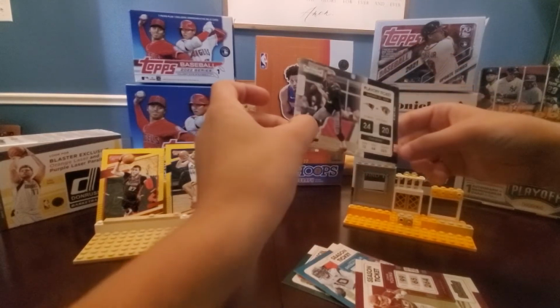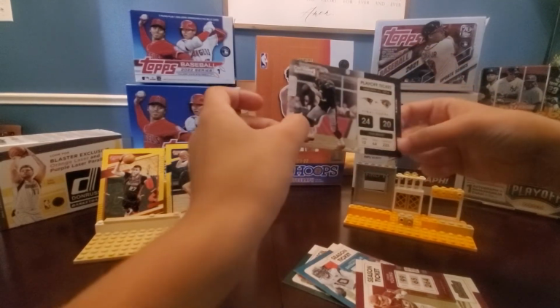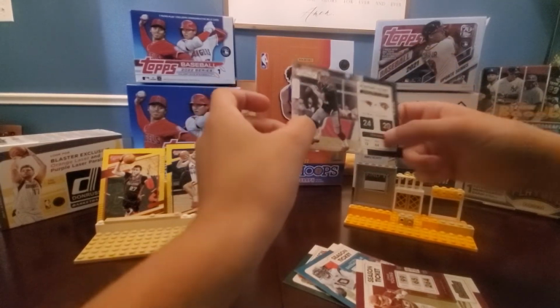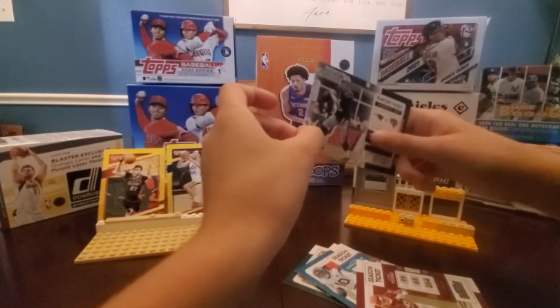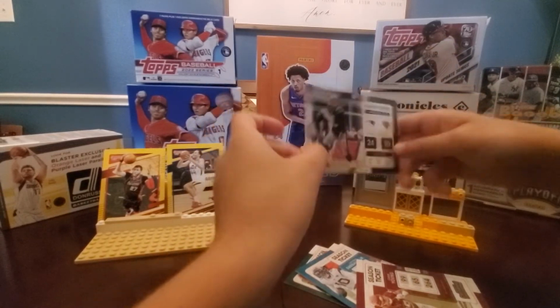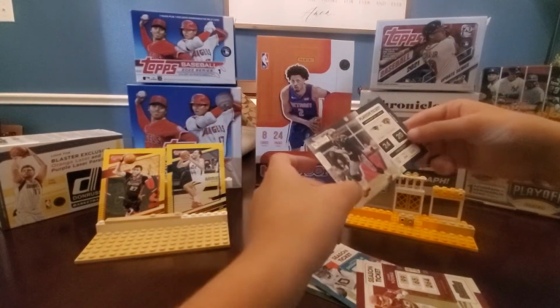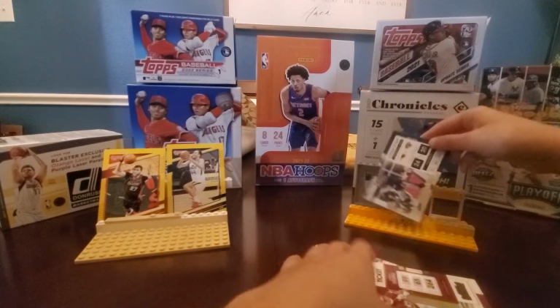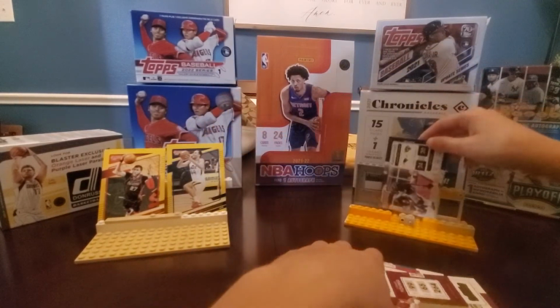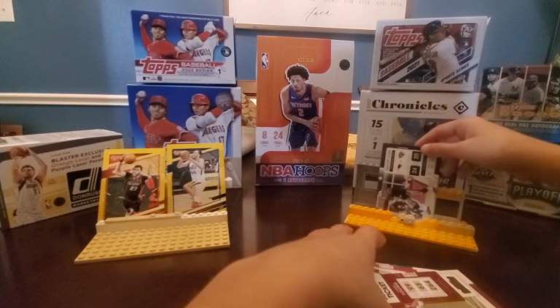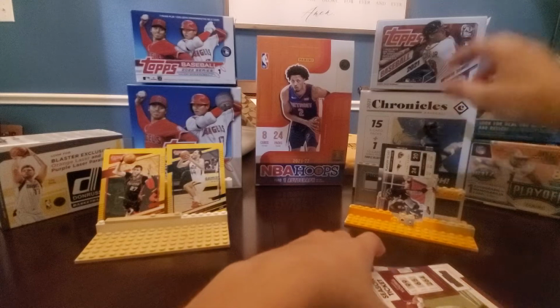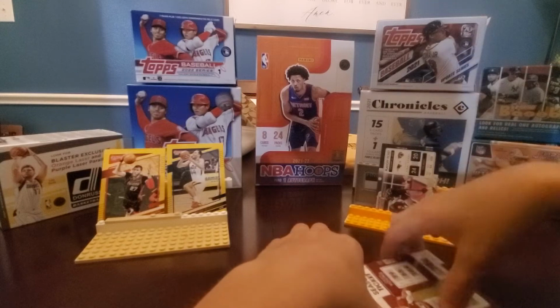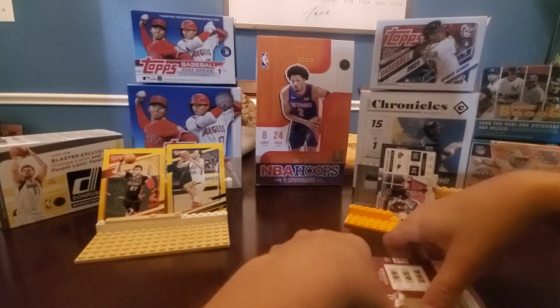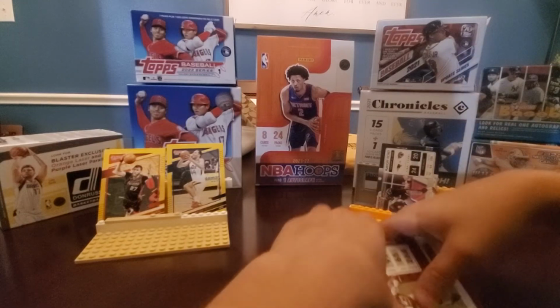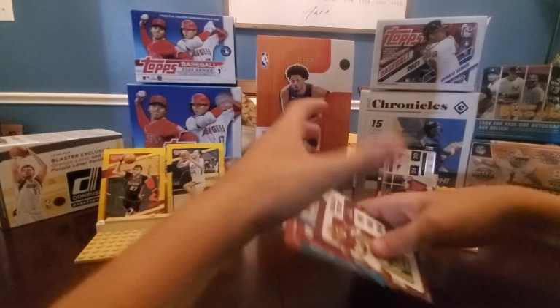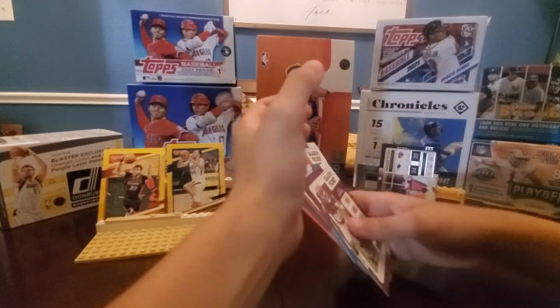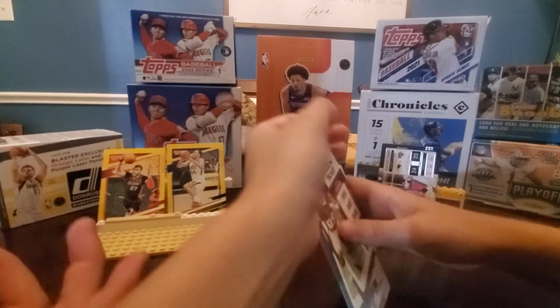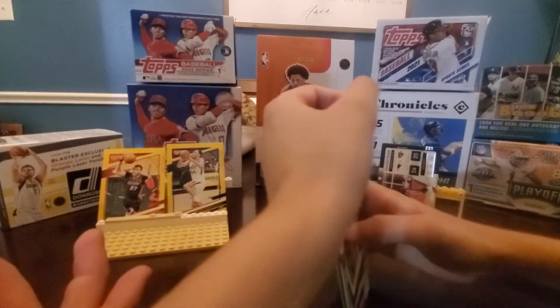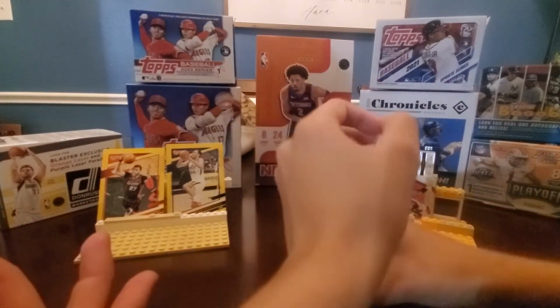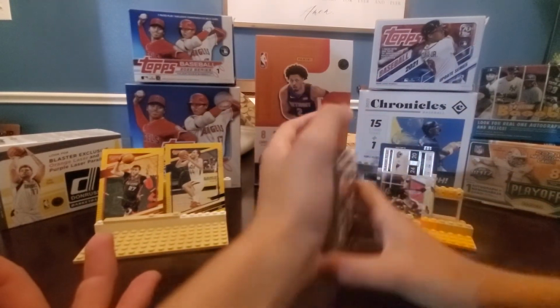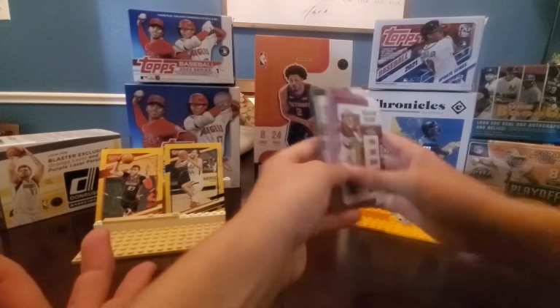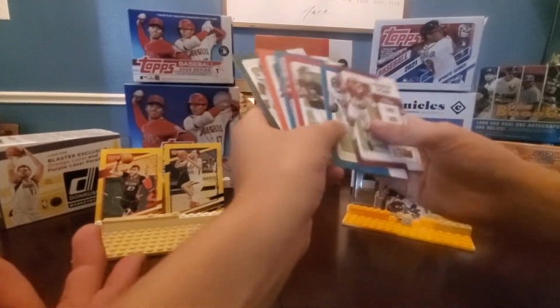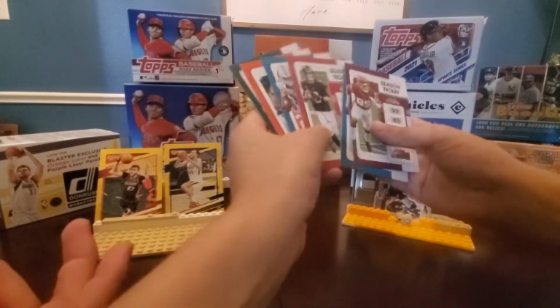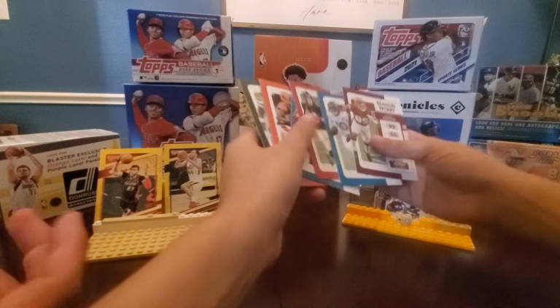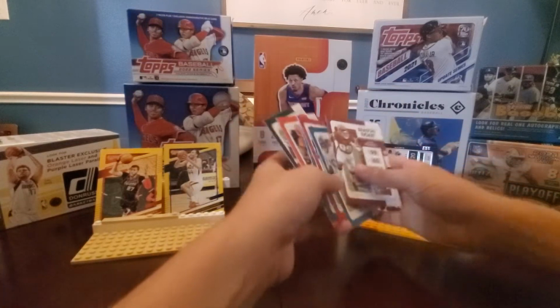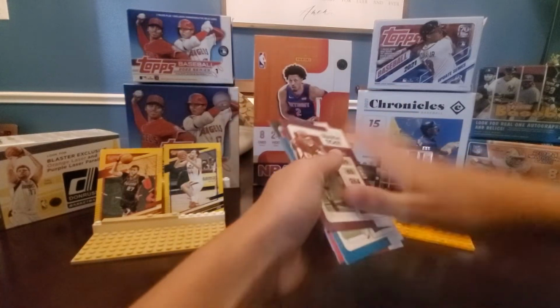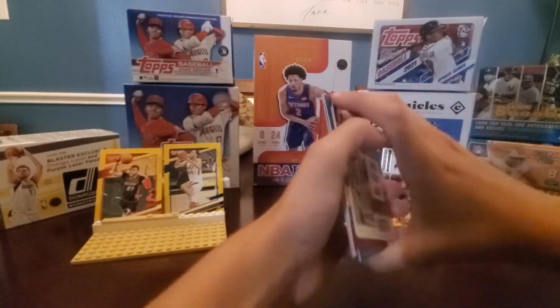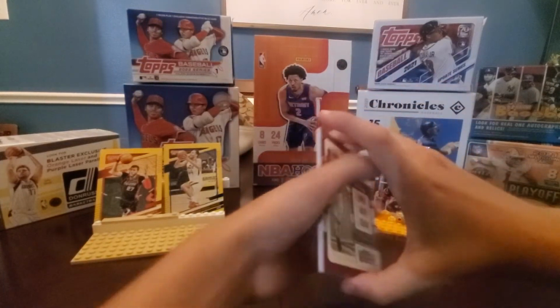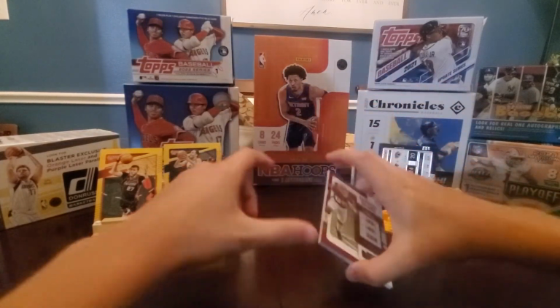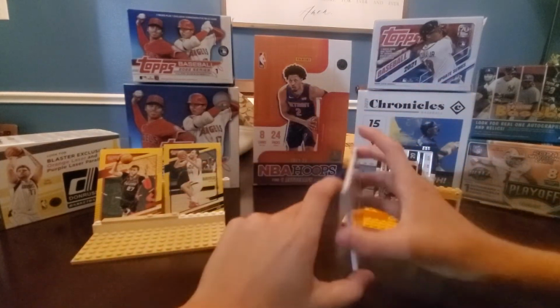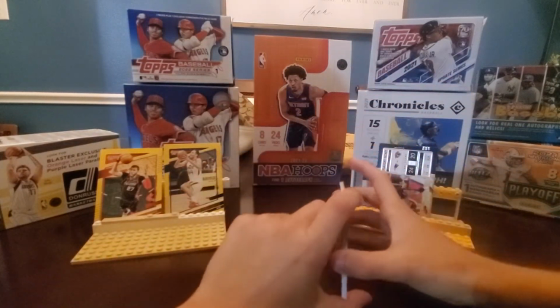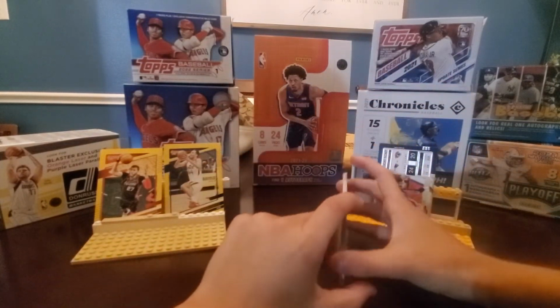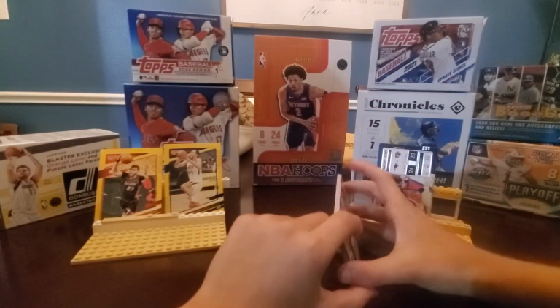Oh hey, there's a cool card! Definitely best card of the break right there. Just a mini three-pack break, but Tom Brady - a playoff ticket - is pretty cool.